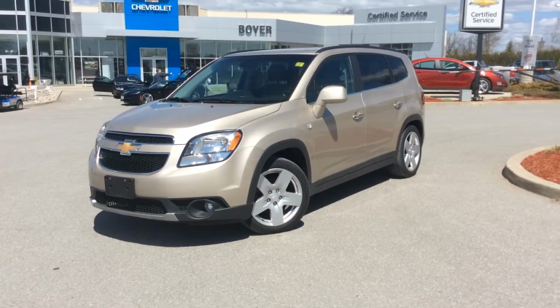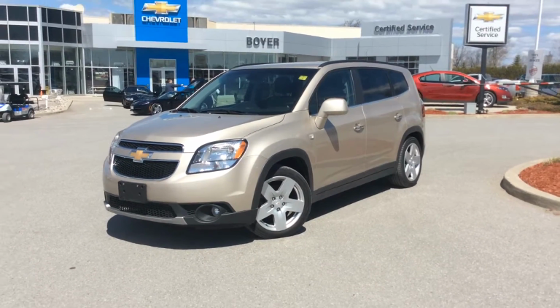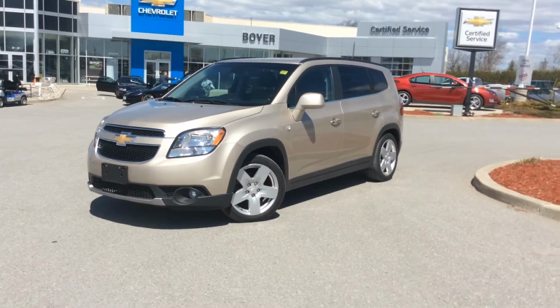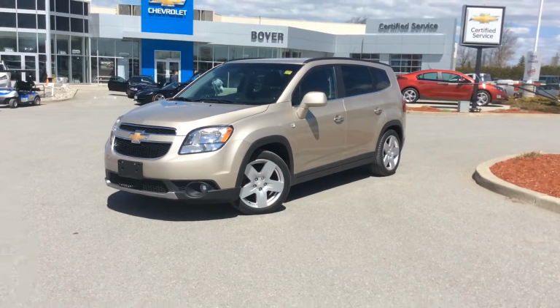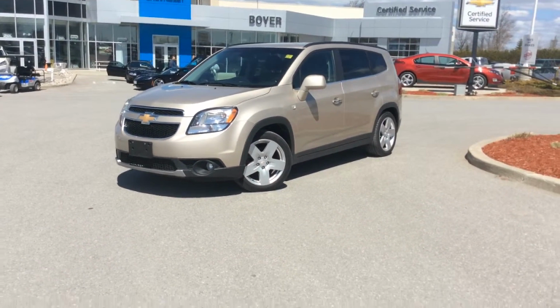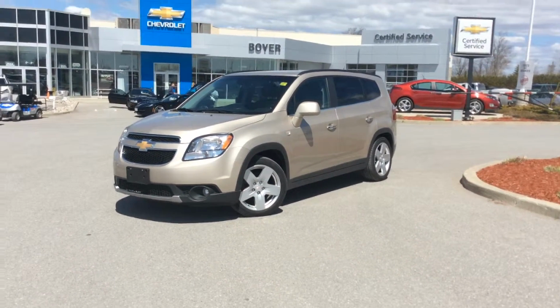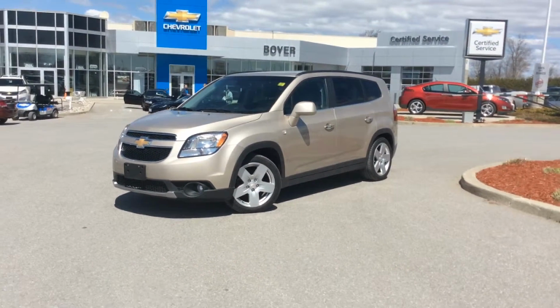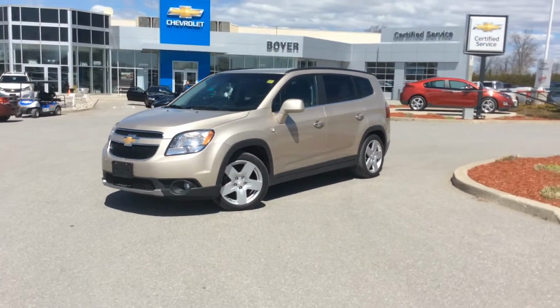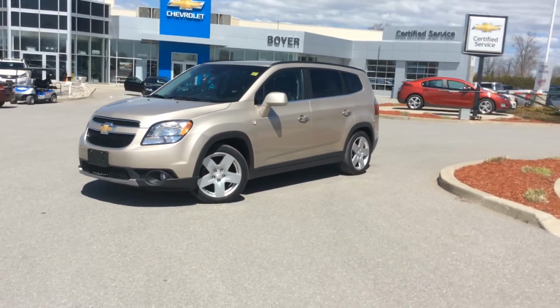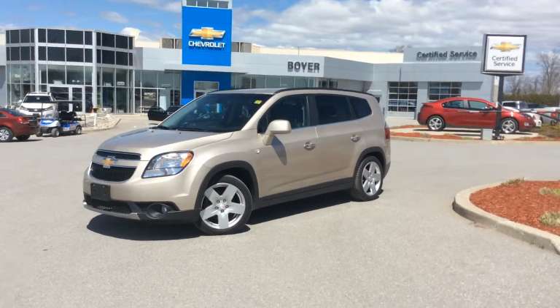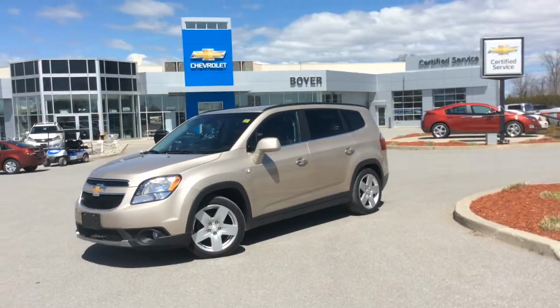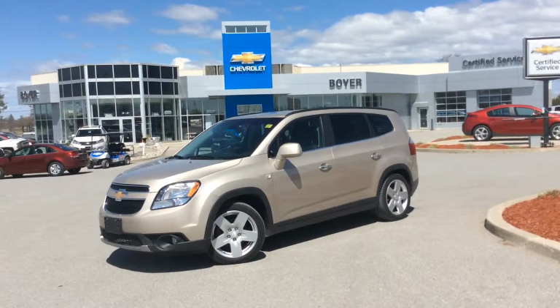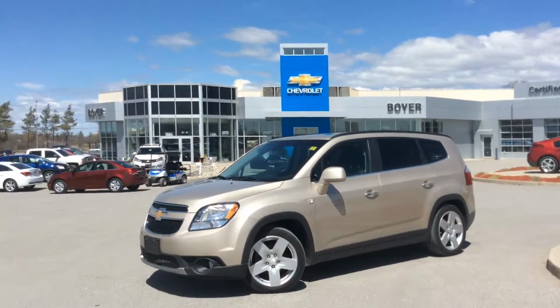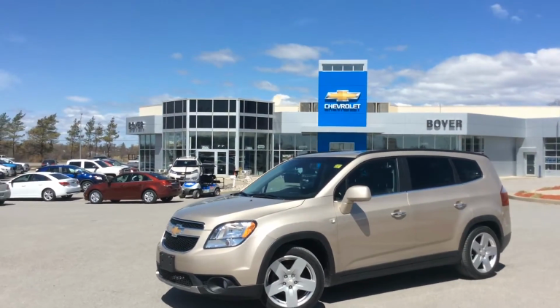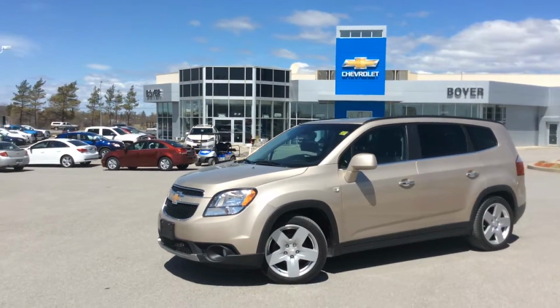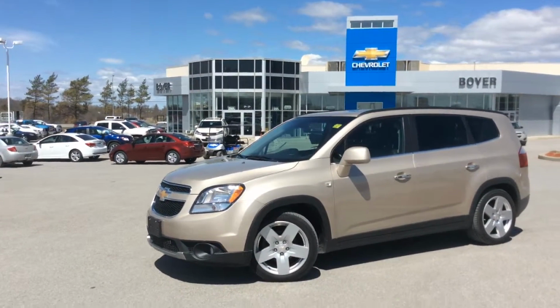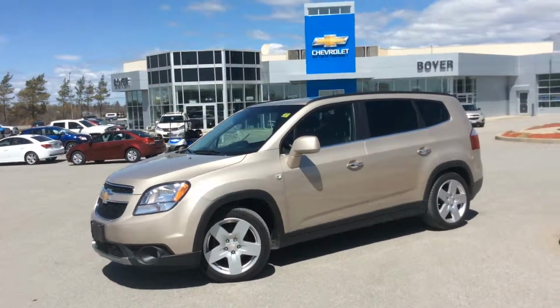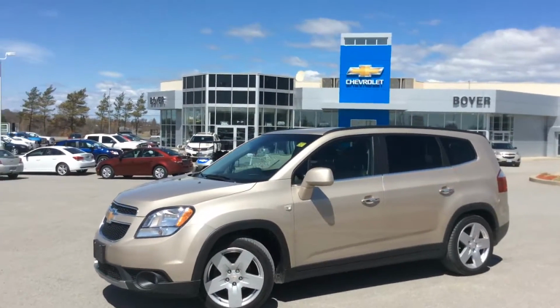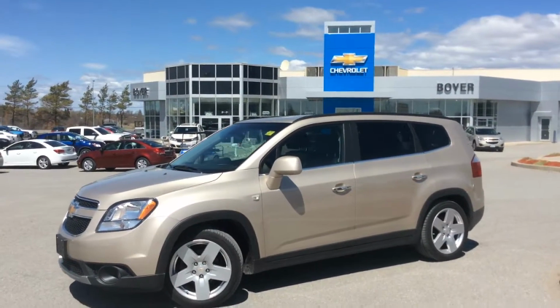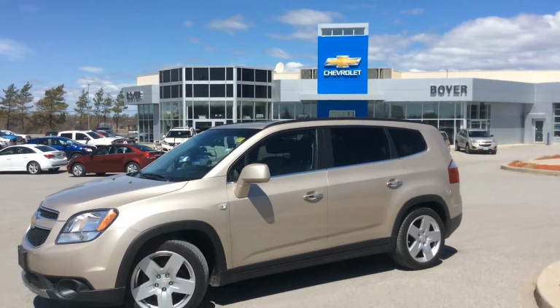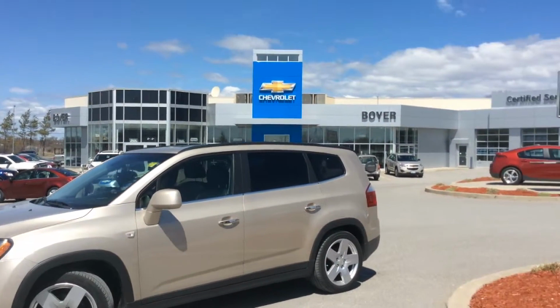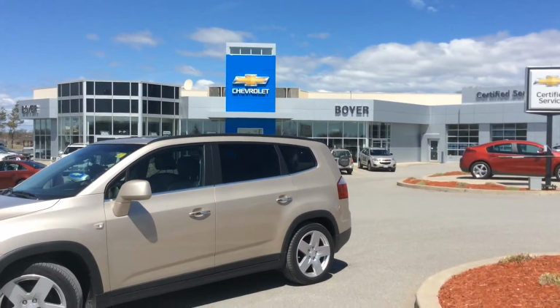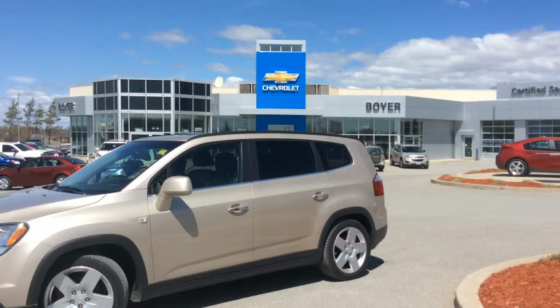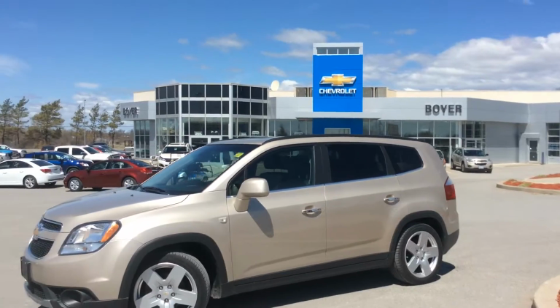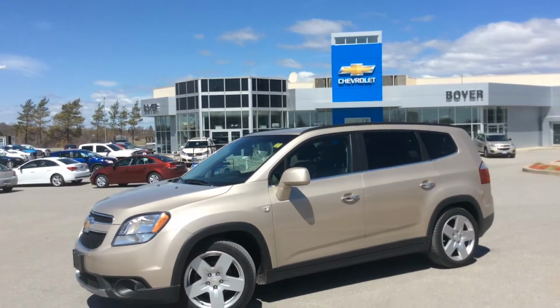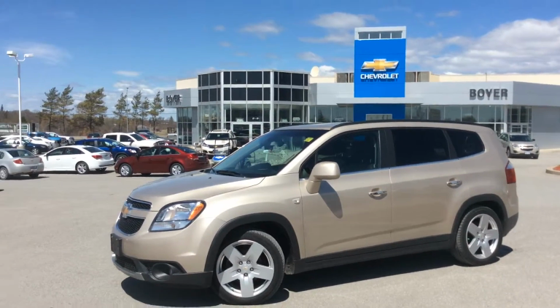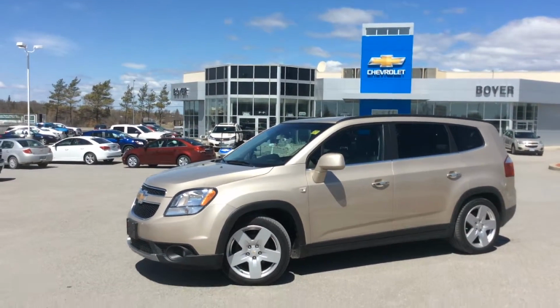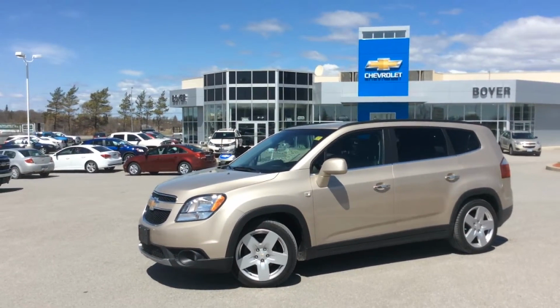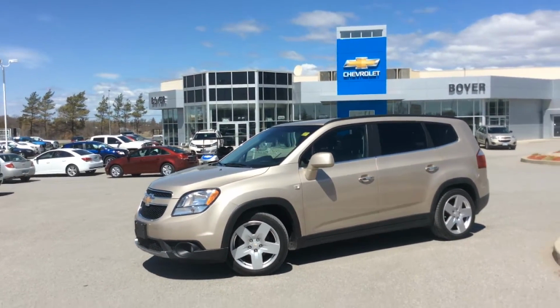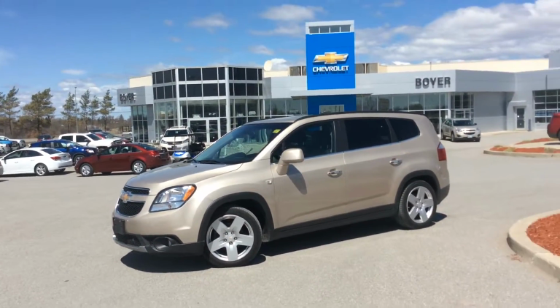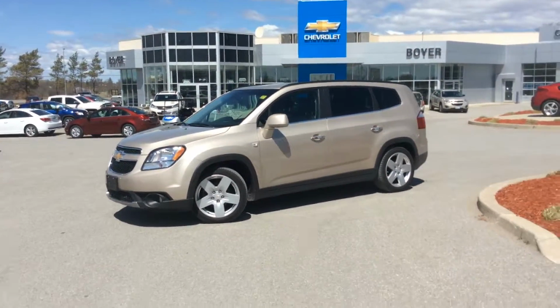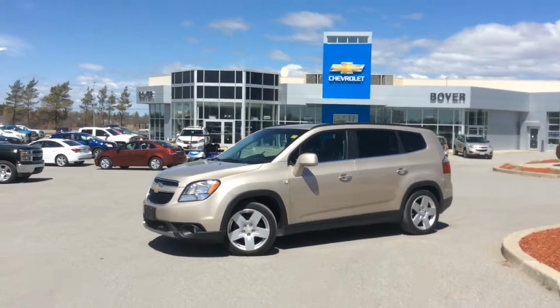Hey everyone, it's Courtney here at Boyer Chevrolet in Lindsay. We're here at our certified pre-owned lot and this is a 2012 certified pre-owned Chevrolet Orlando LTZ, a fully loaded seven seater in cashmere beige.